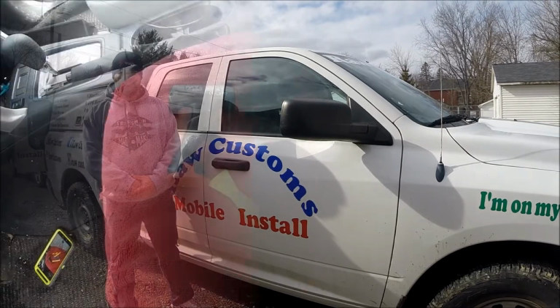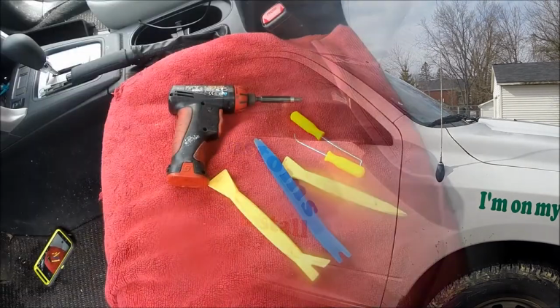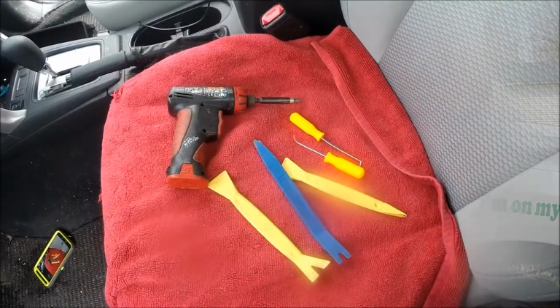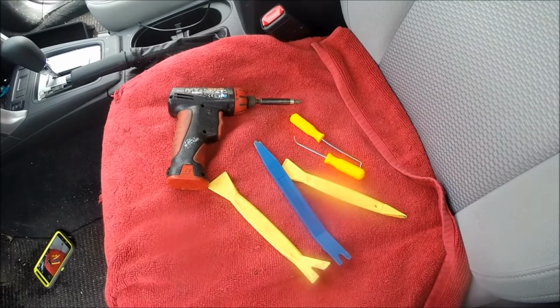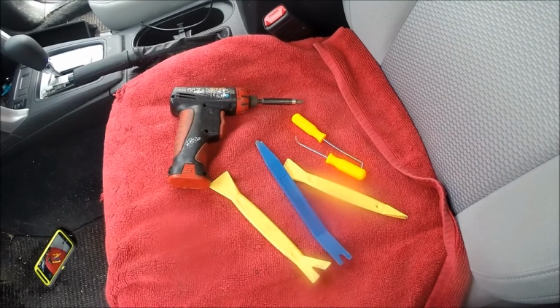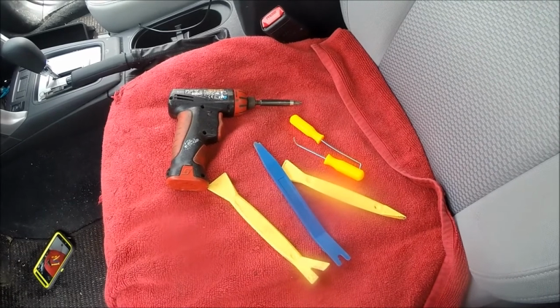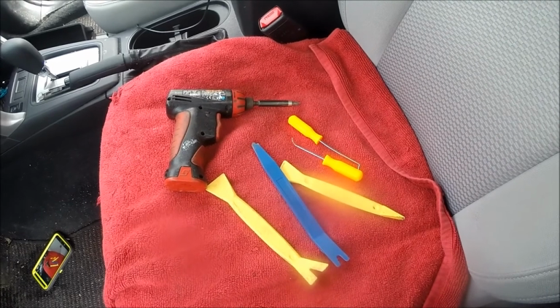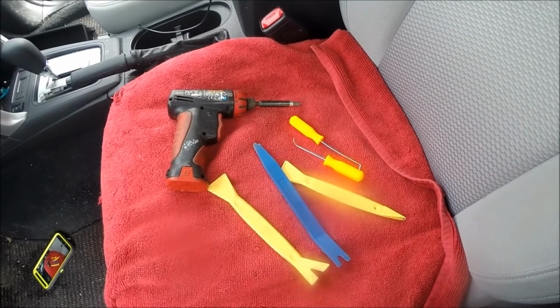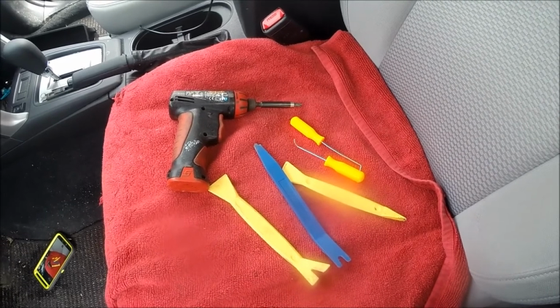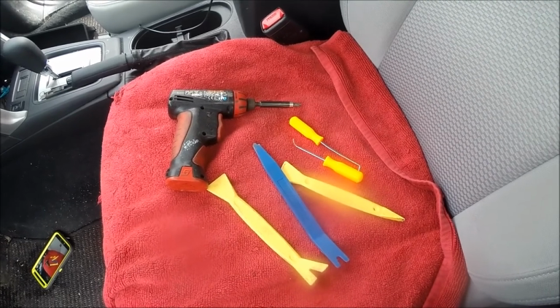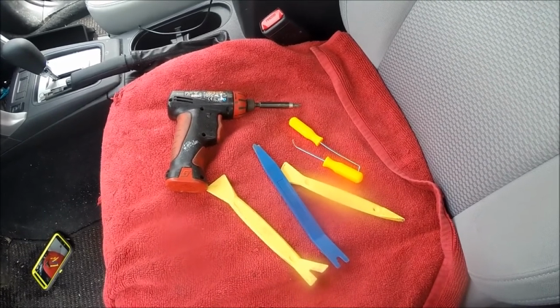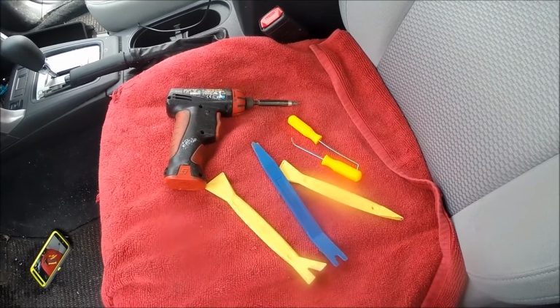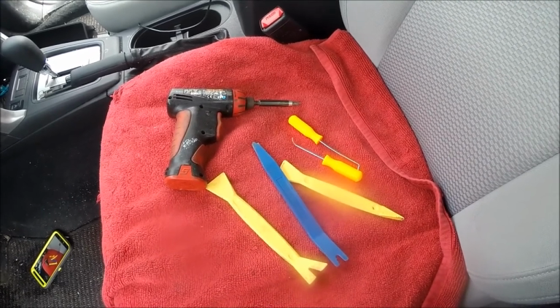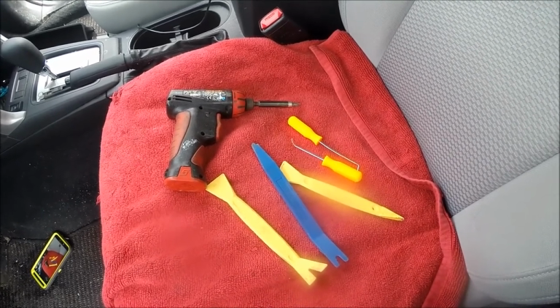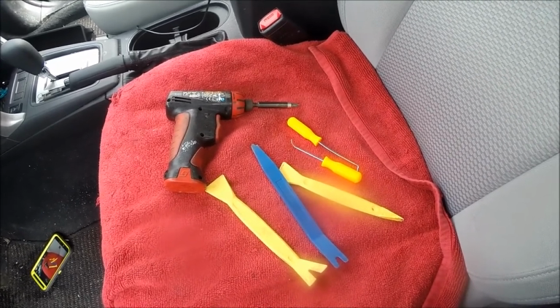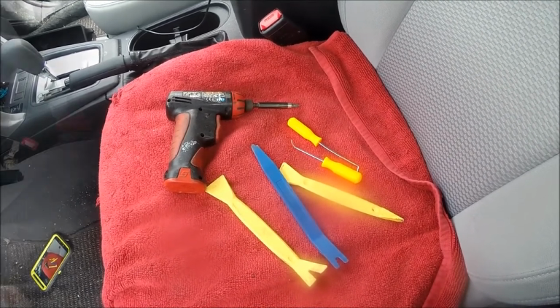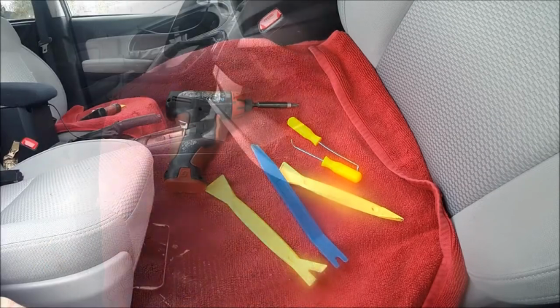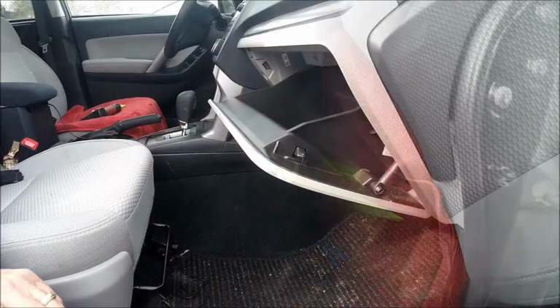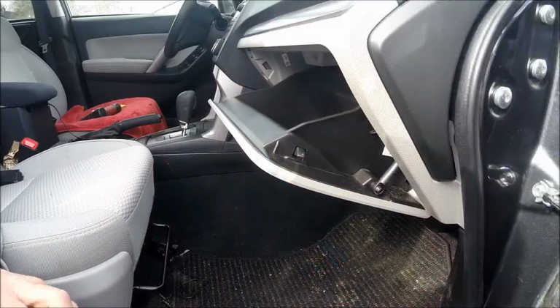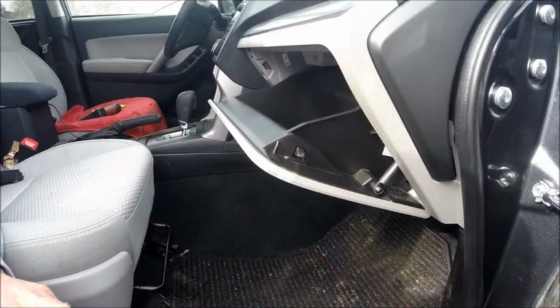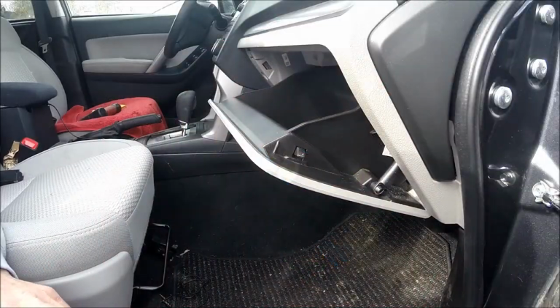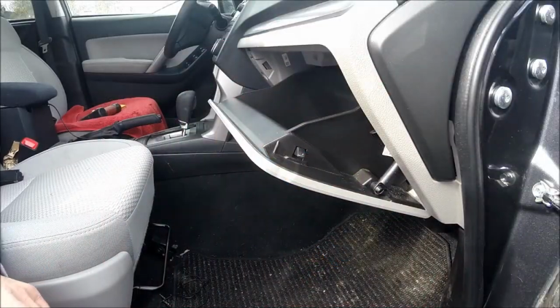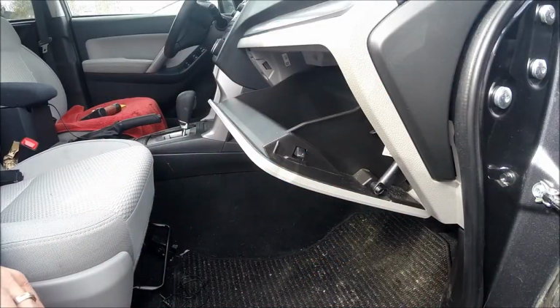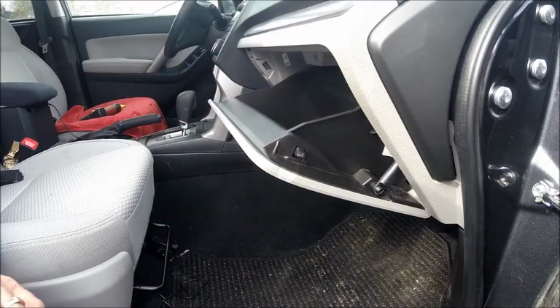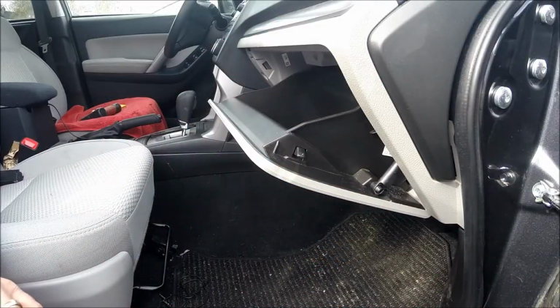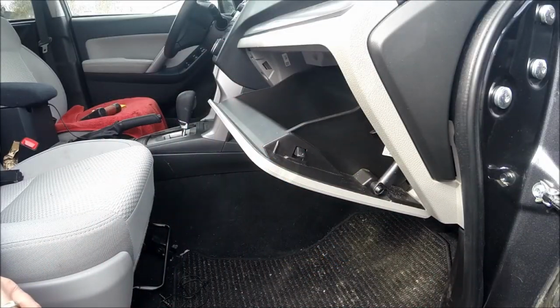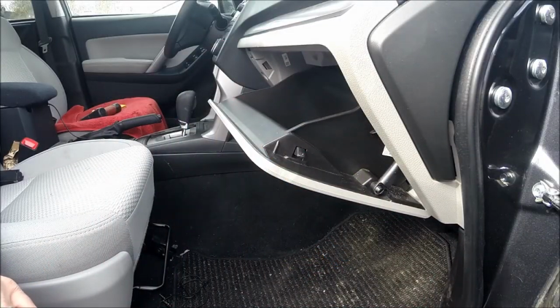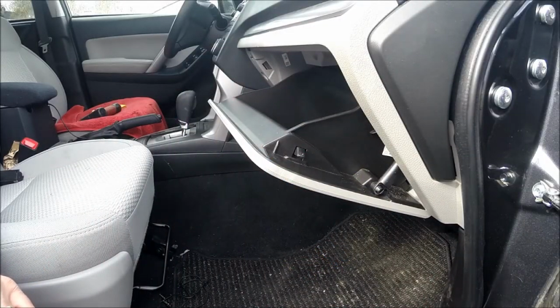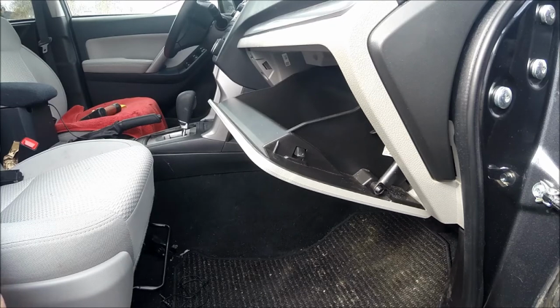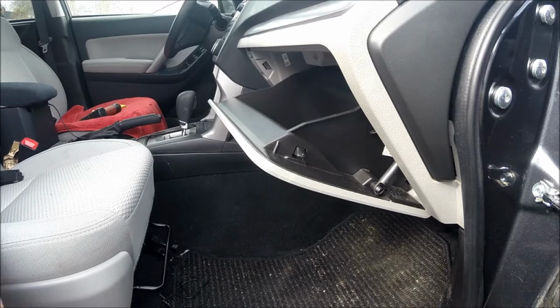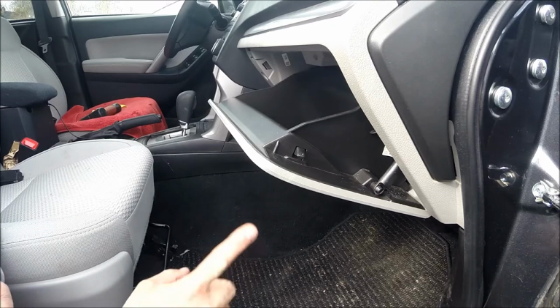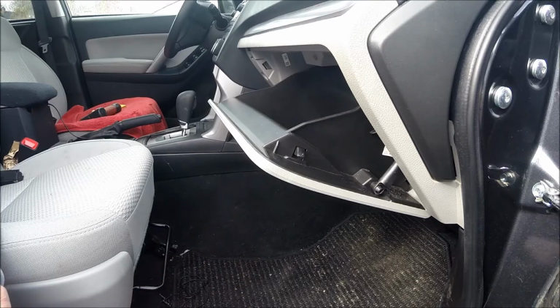This install doesn't require a lot of tools — a couple of different panel tools, a couple of different pick tools, and then a Phillips head either screwdriver or drill. The first thing you need to do to get to the passenger side cable in order to get the radio out is remove the glove box.